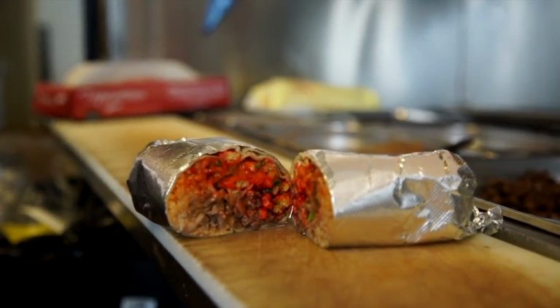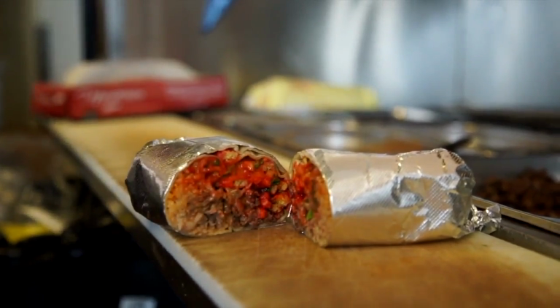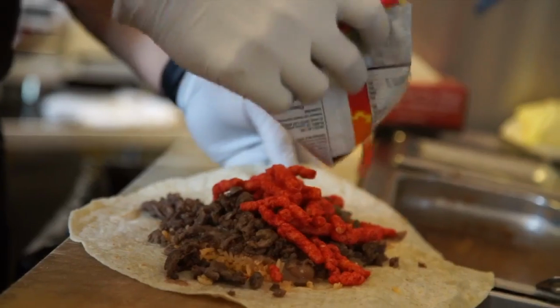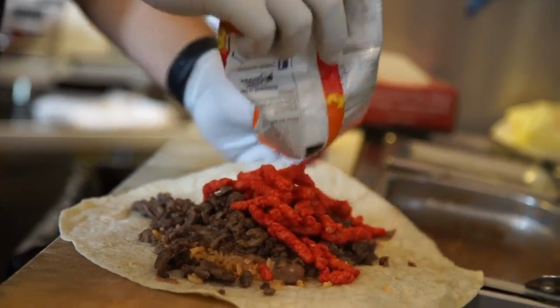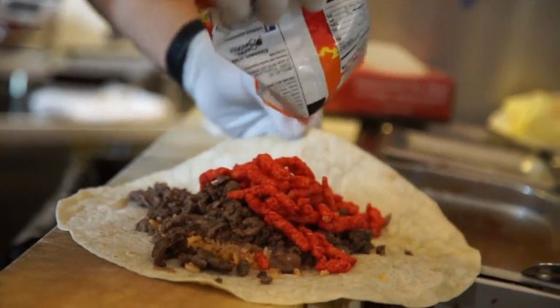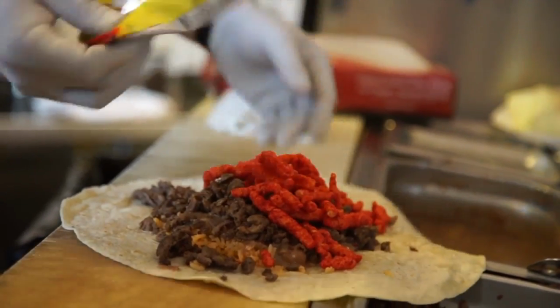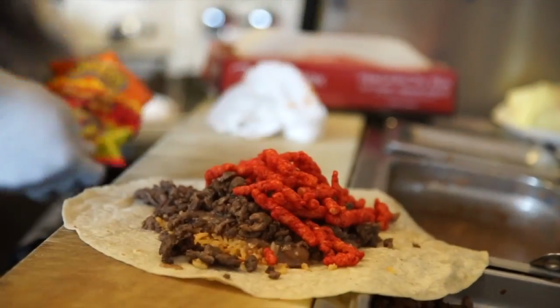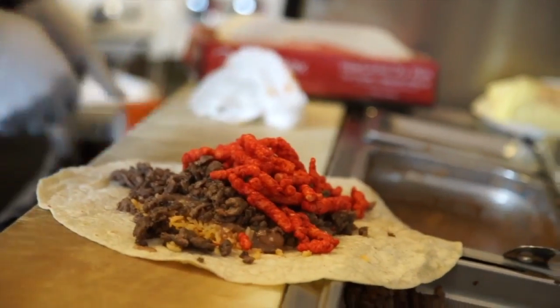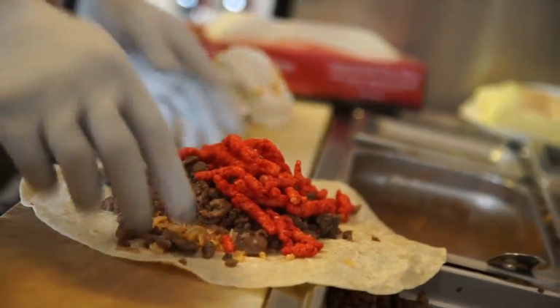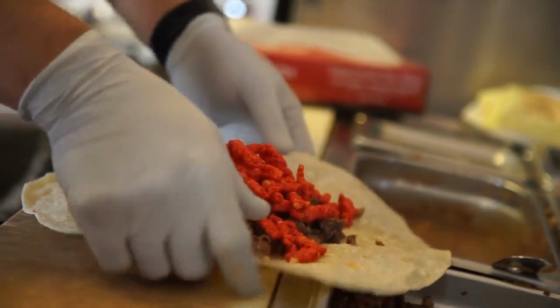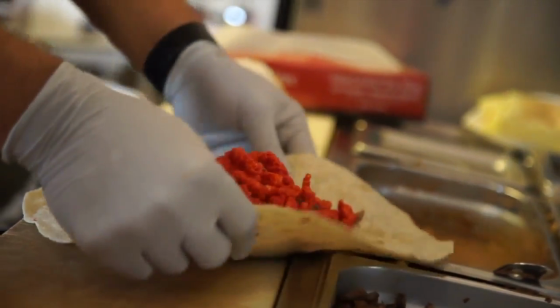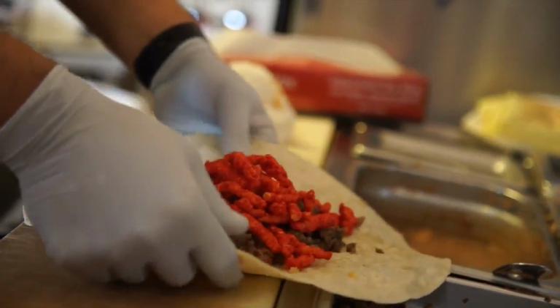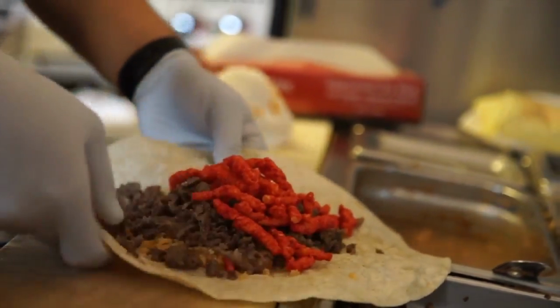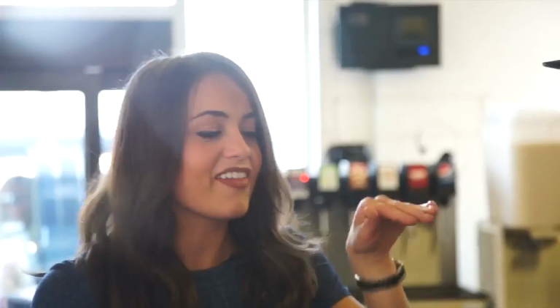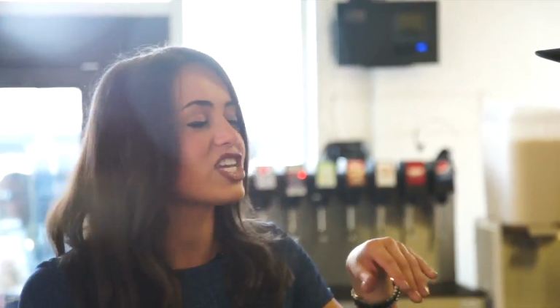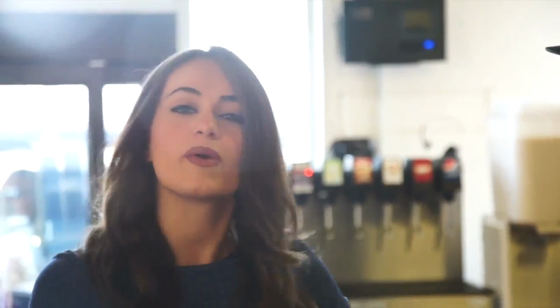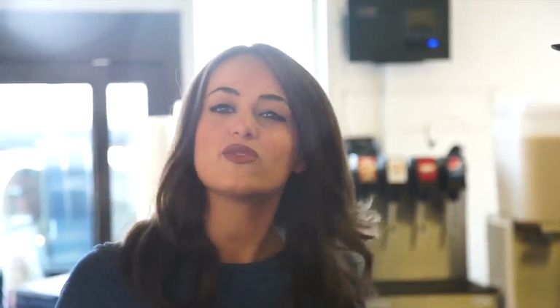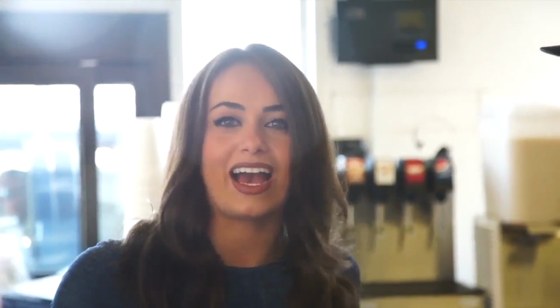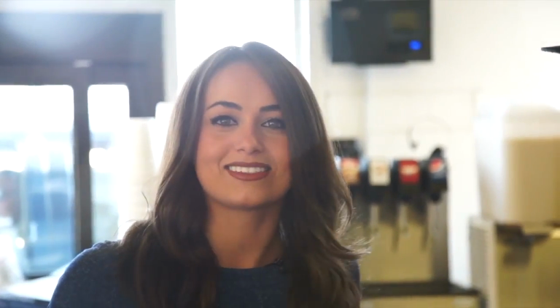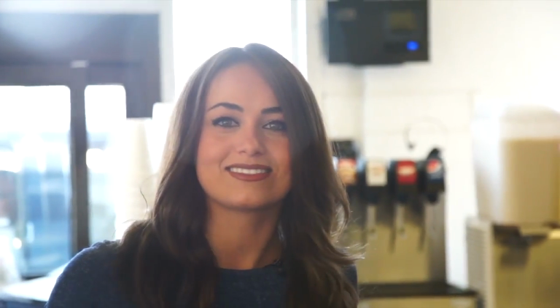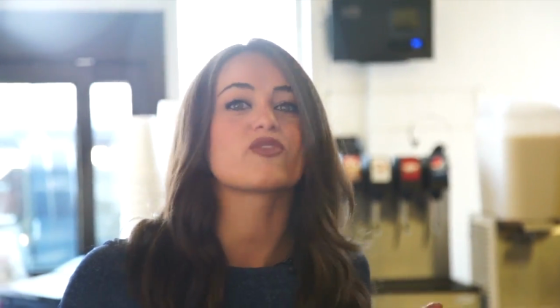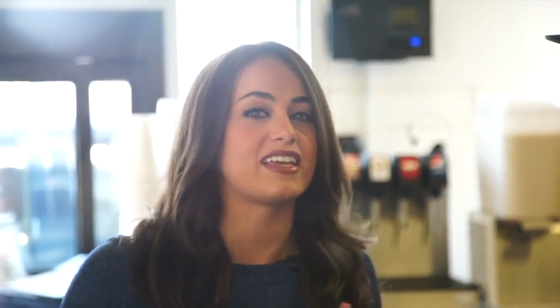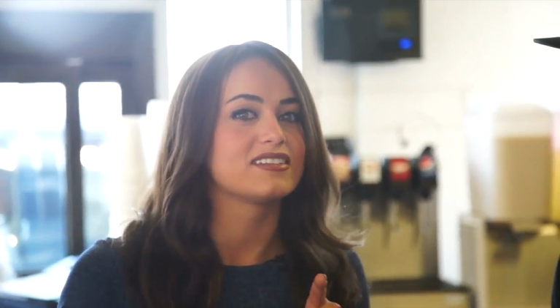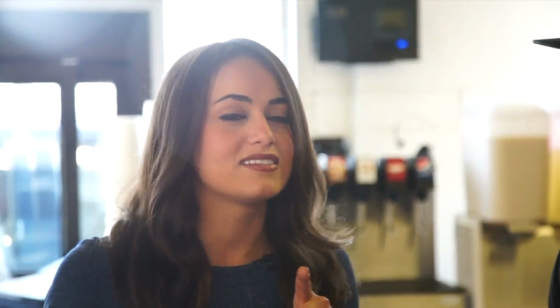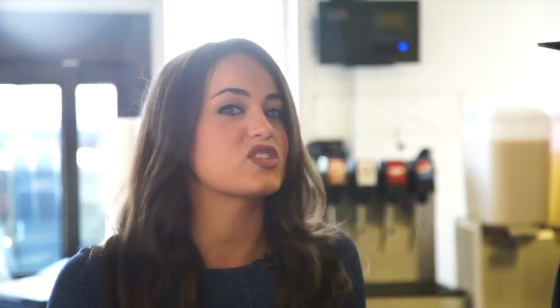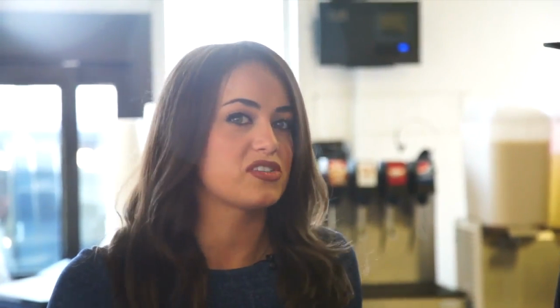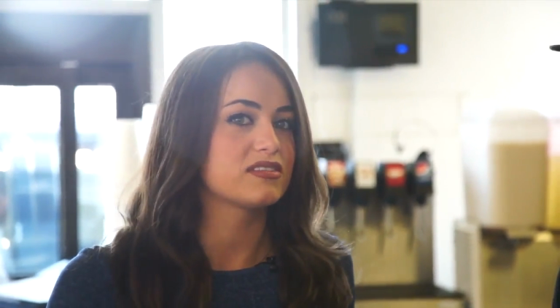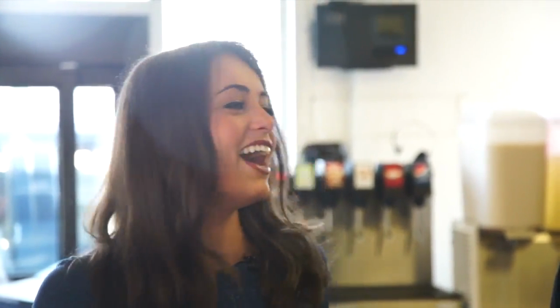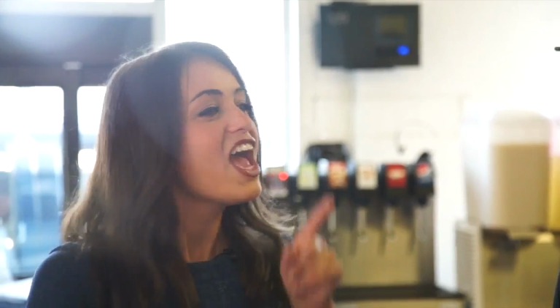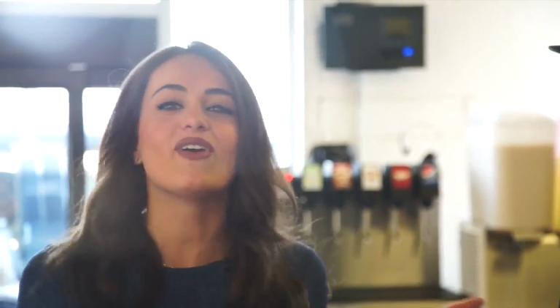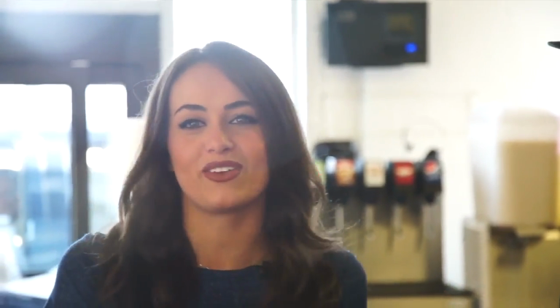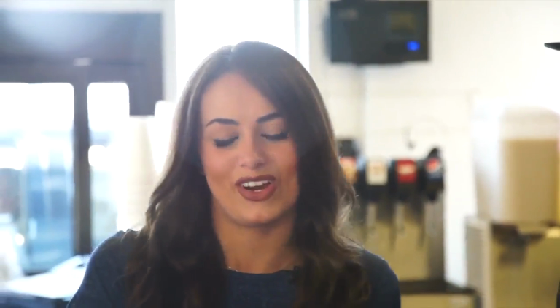If someone wants to come in and ask you to put hot Cheetos on something else, you'll do it for them? Yeah, we'll do it. Add the hot Cheetos on whatever you want, guys — in reason. Not if it's gross. He won't let you if it's gross.